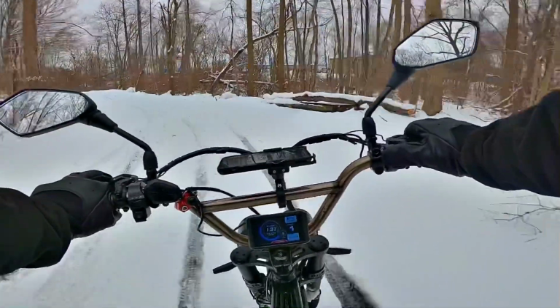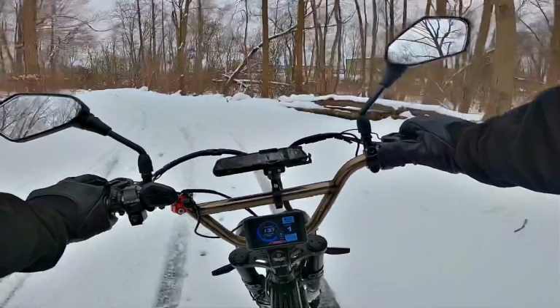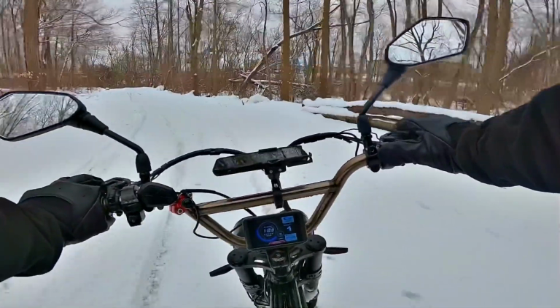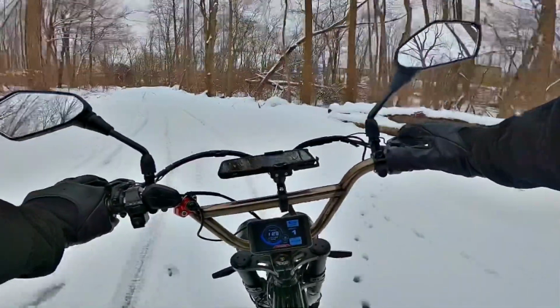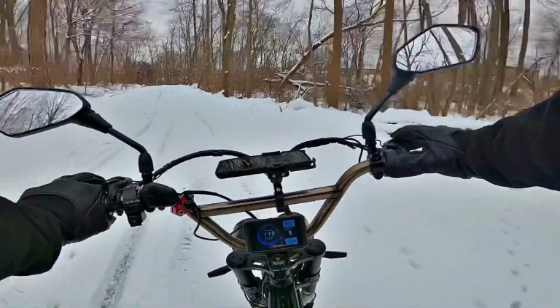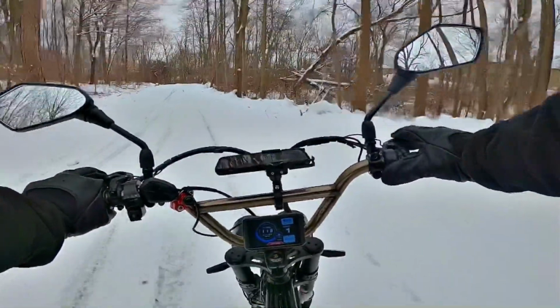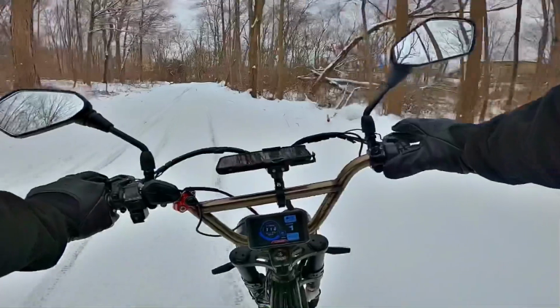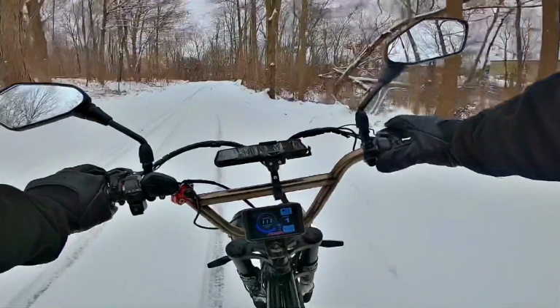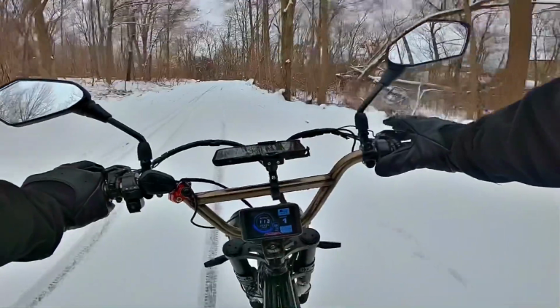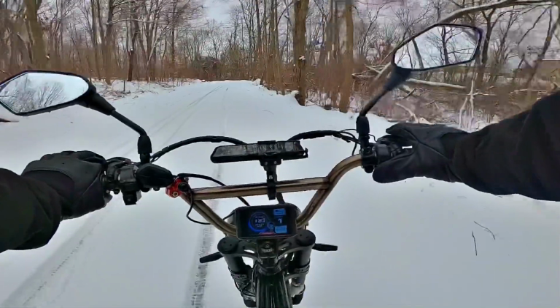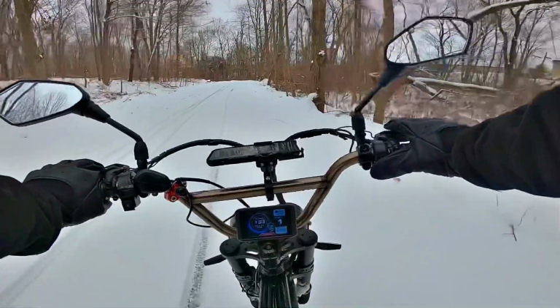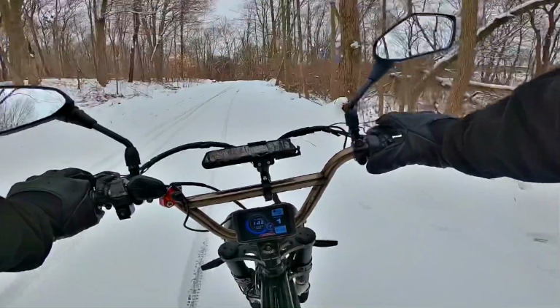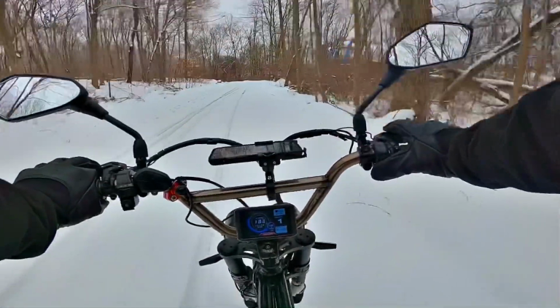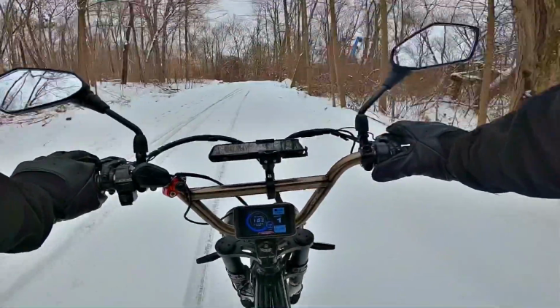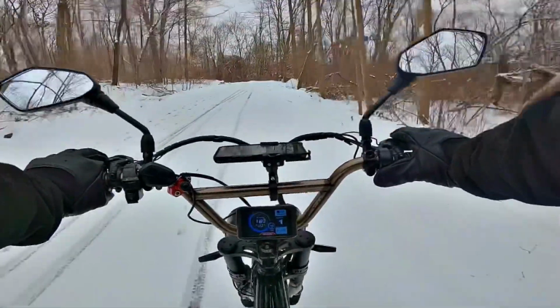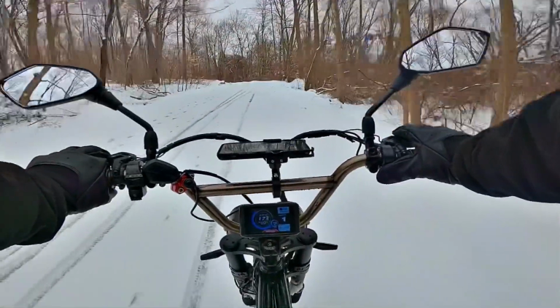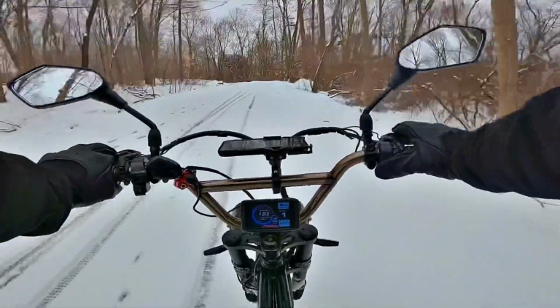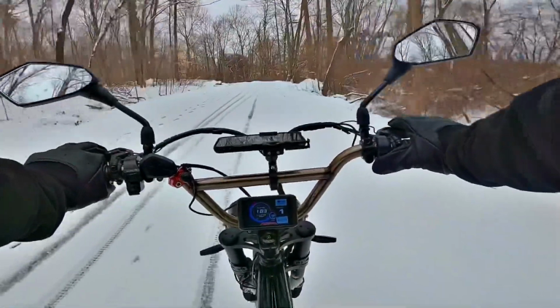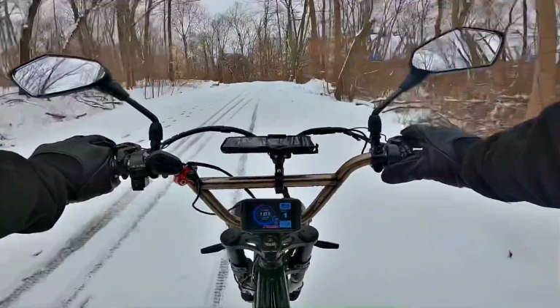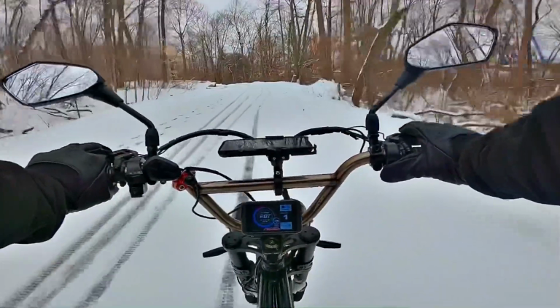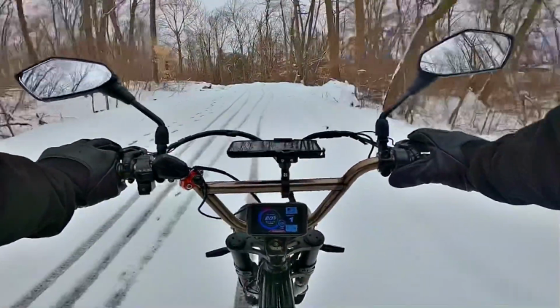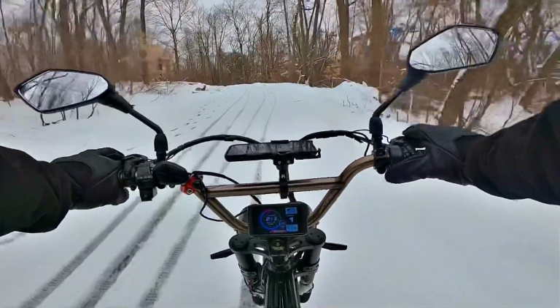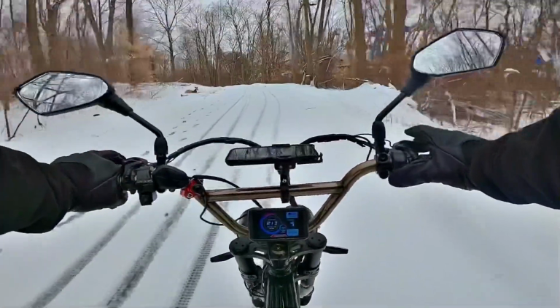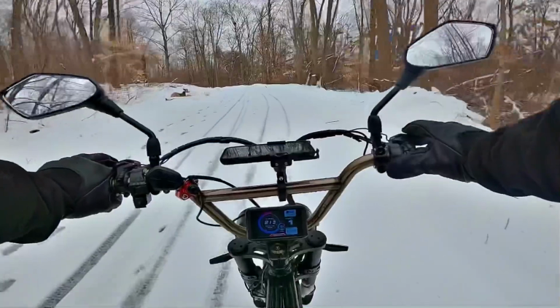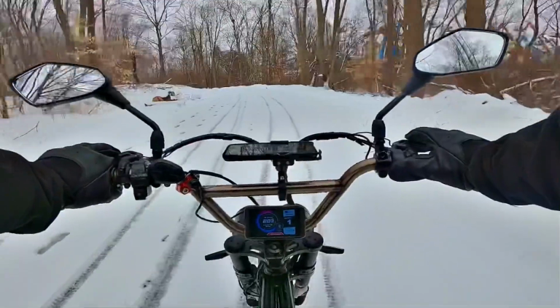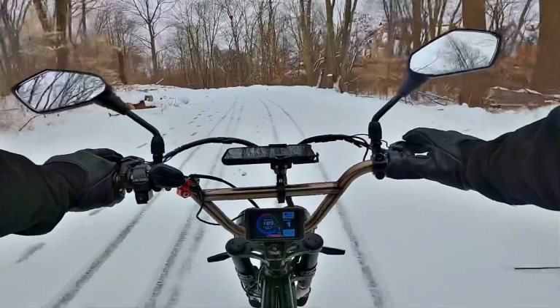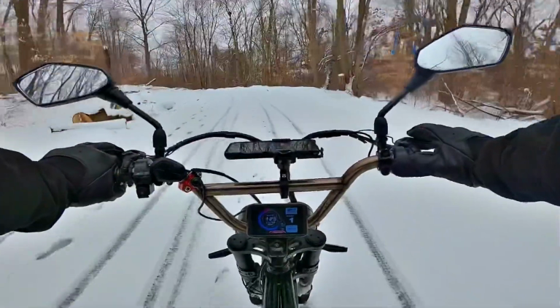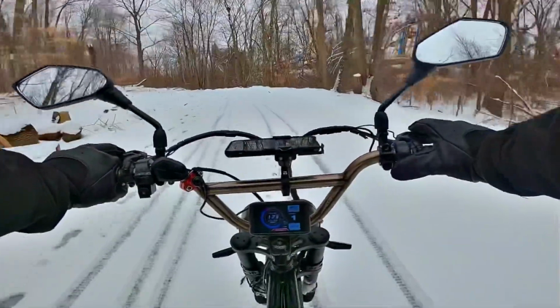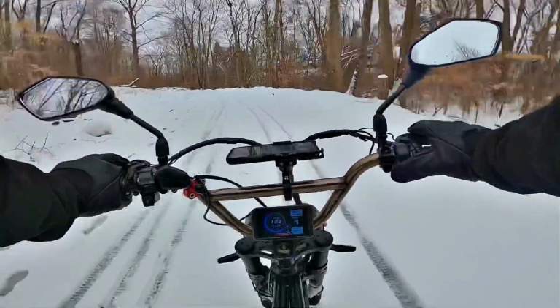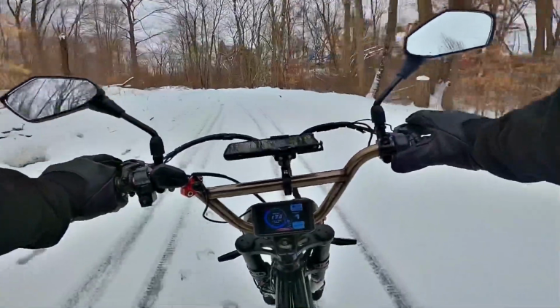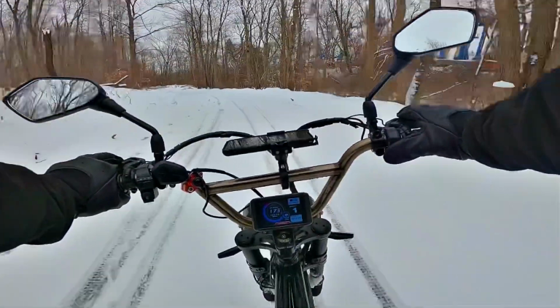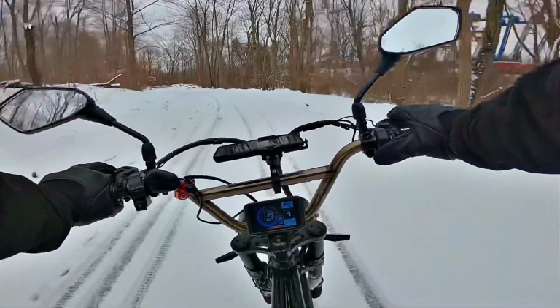Rear brake only. Got my feet out to the side — they're not even on the pedals right now. I'm using them as skis.